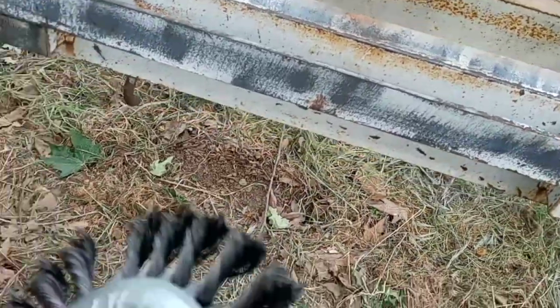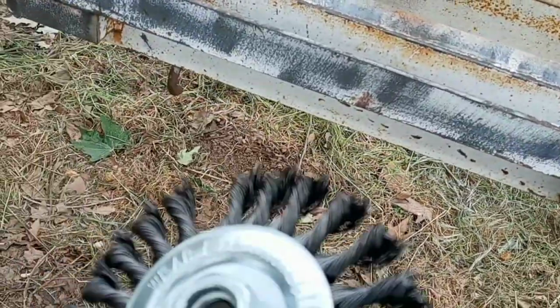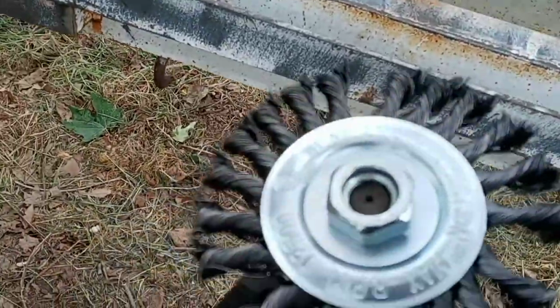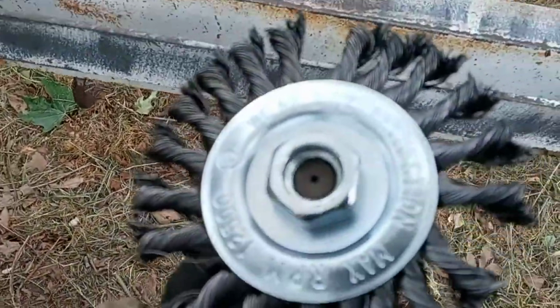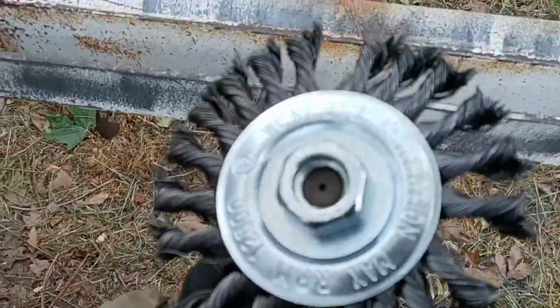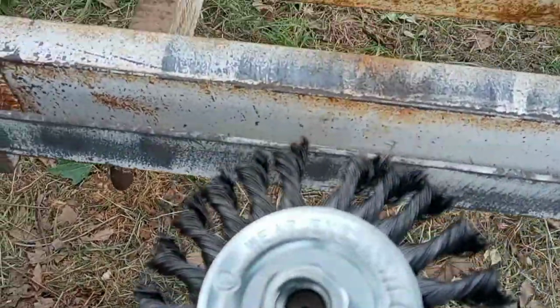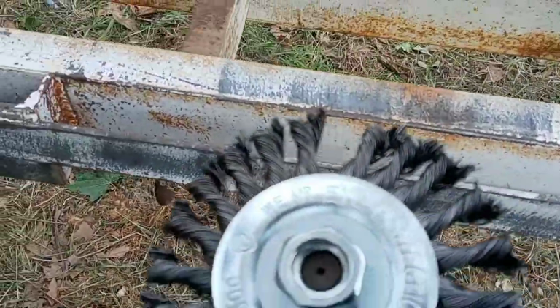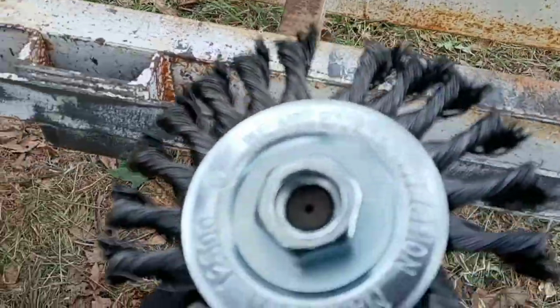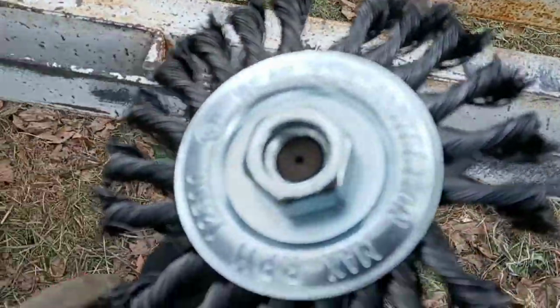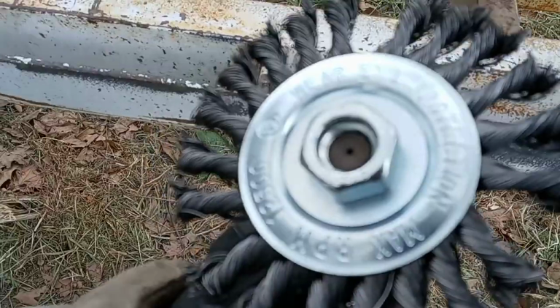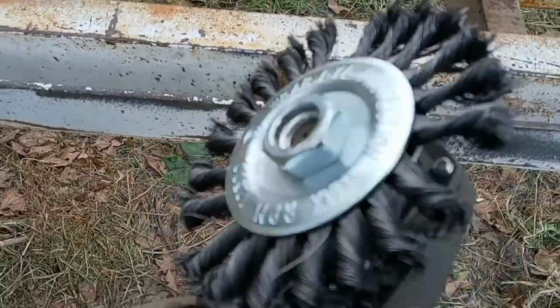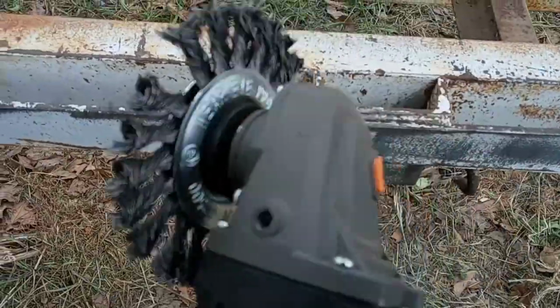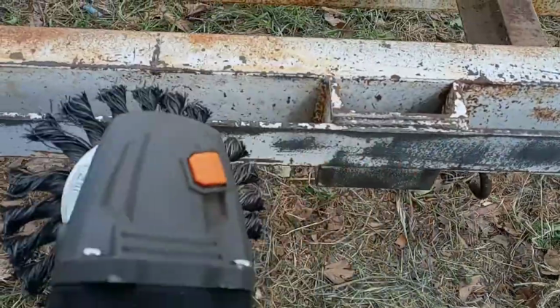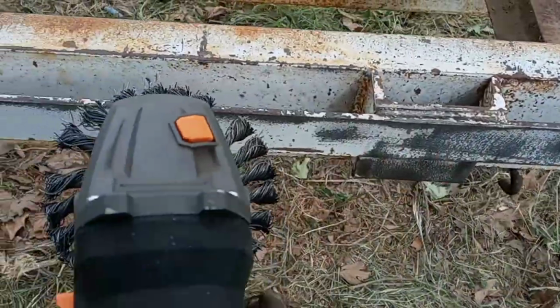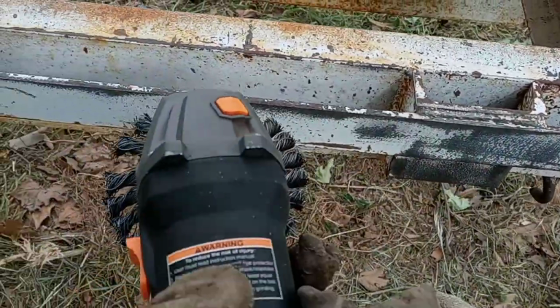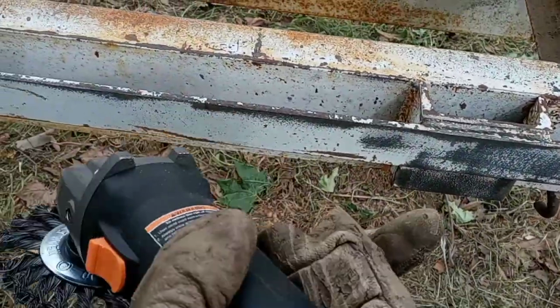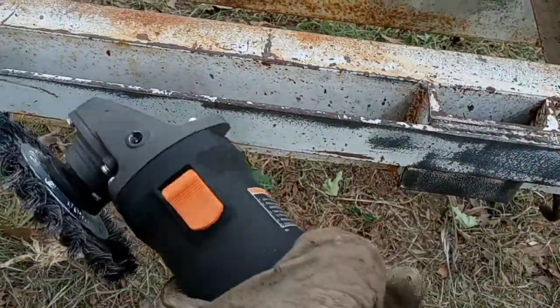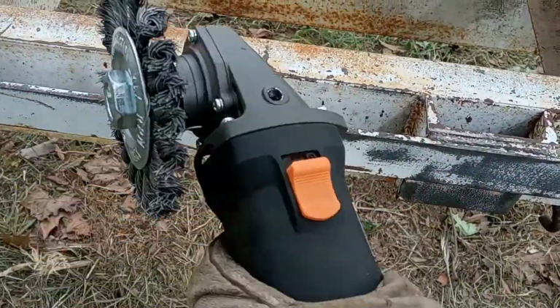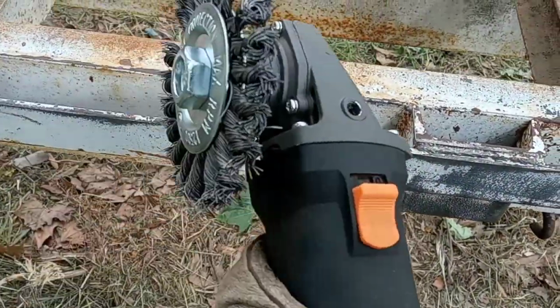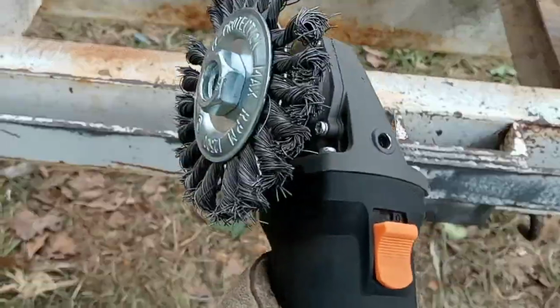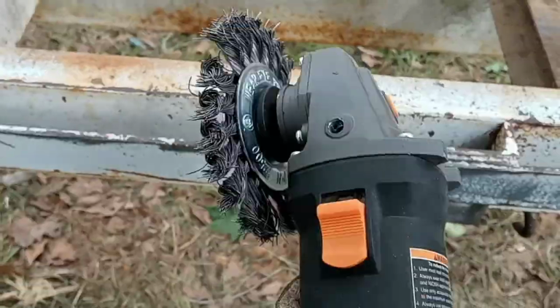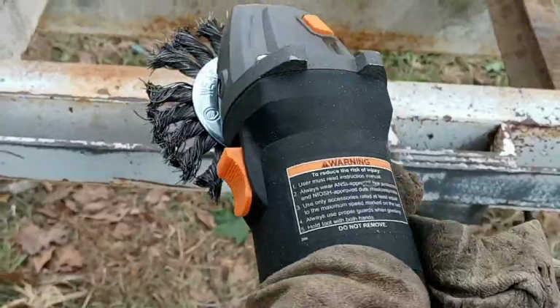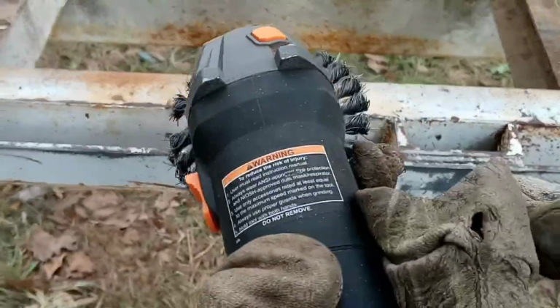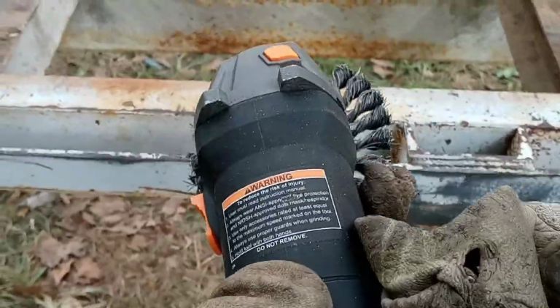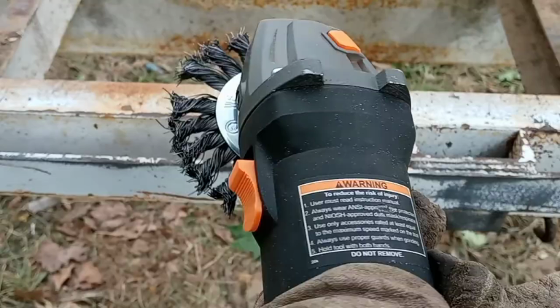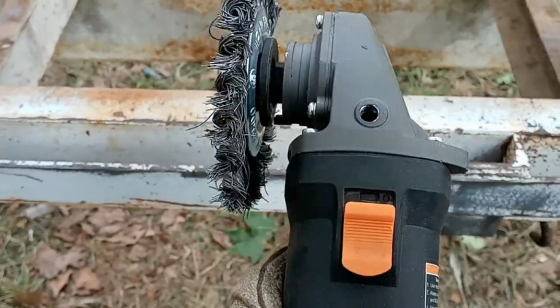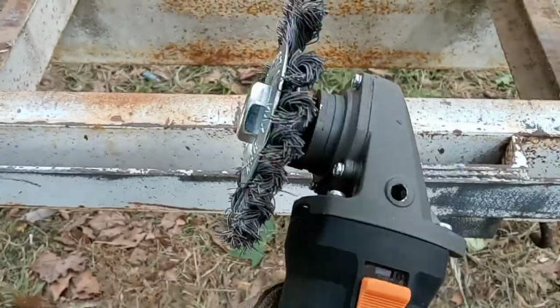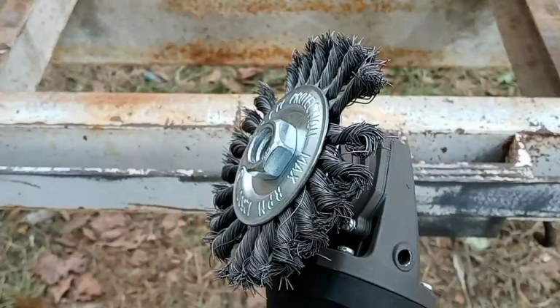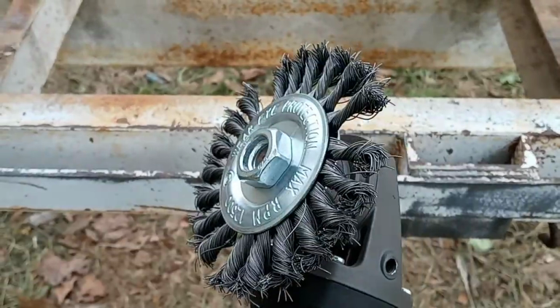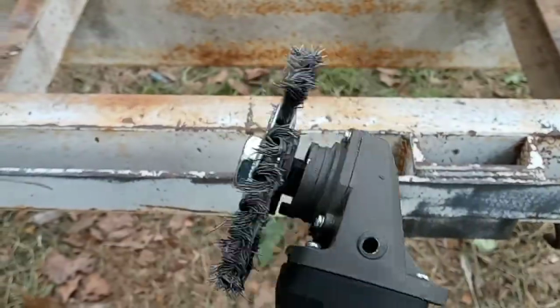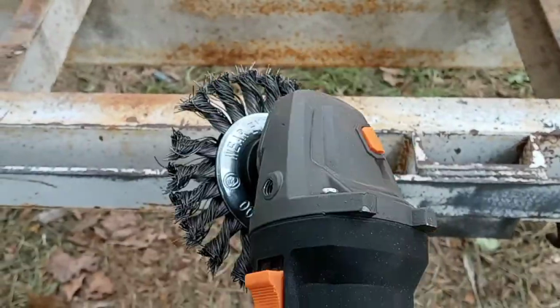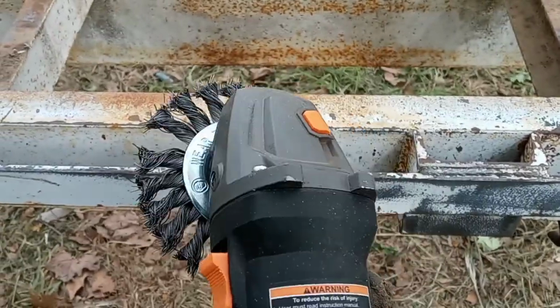But it's actually rated for the correct RPMs. Anyways, two Harbor Freight wire wheel attachments with a $15 angle grinder — actually, this one was $18.